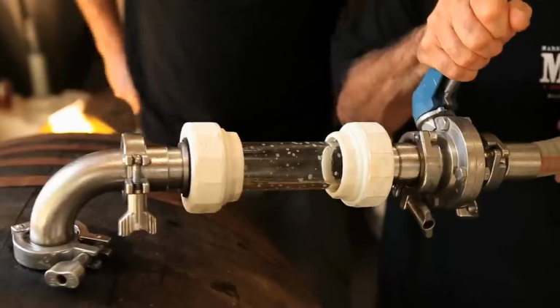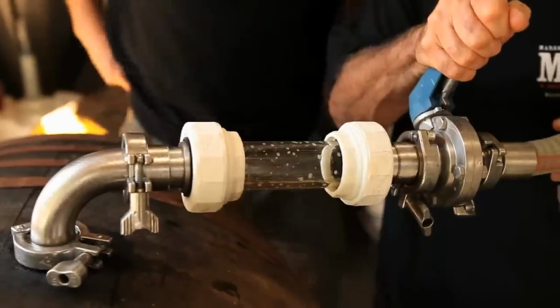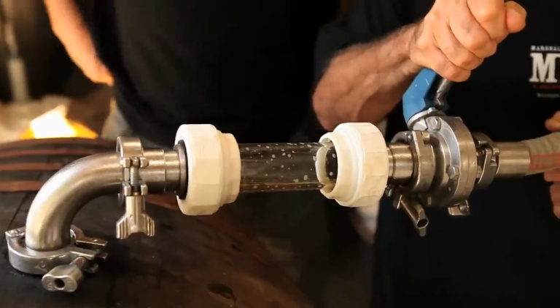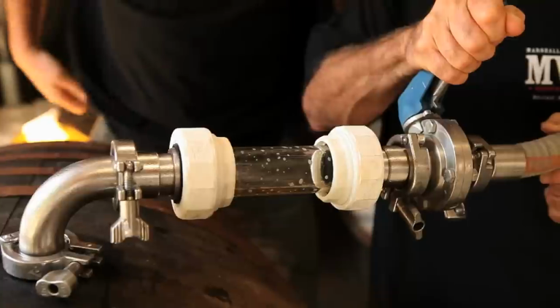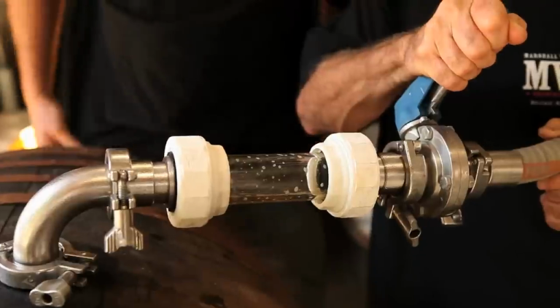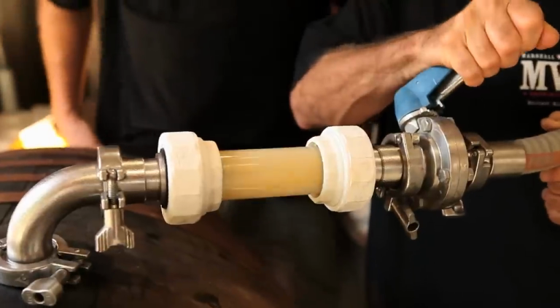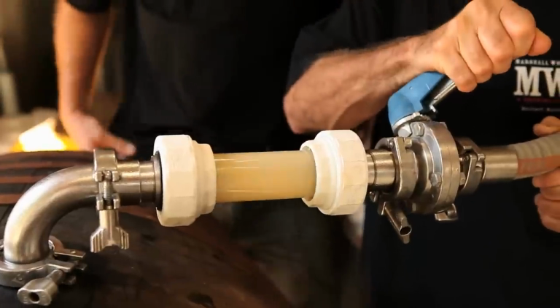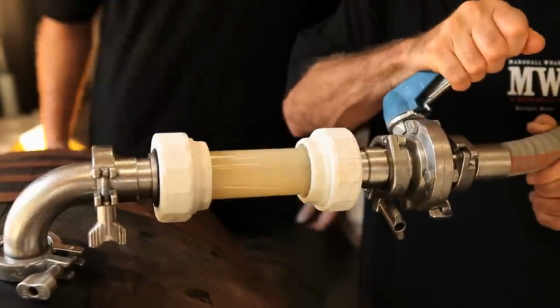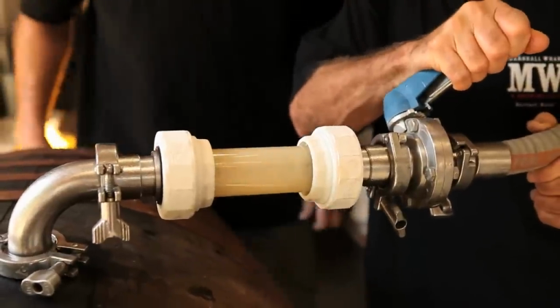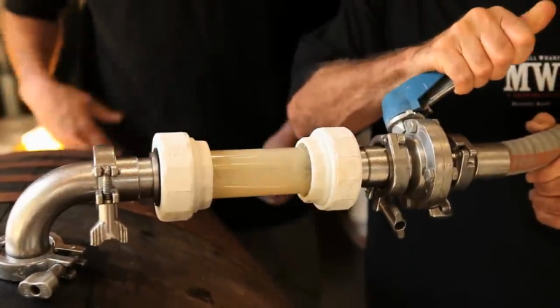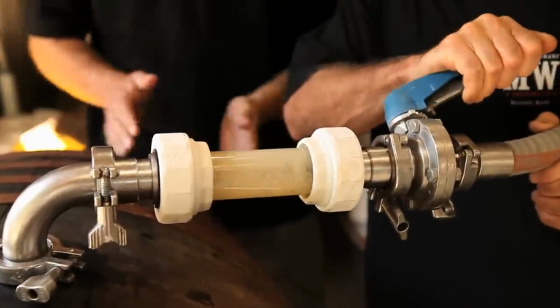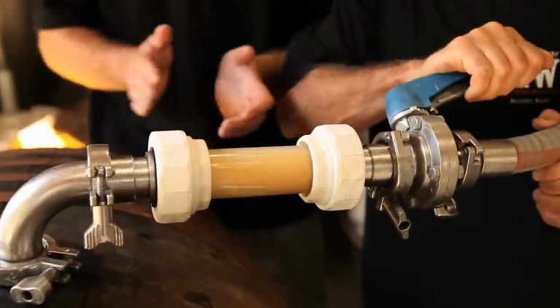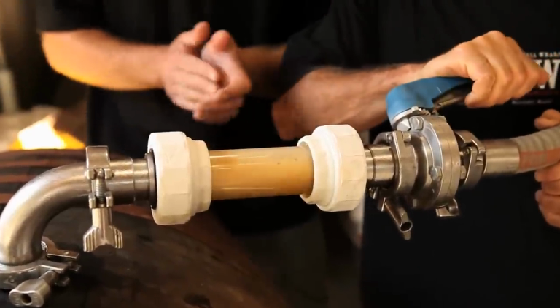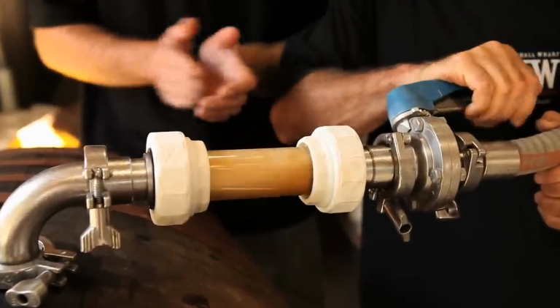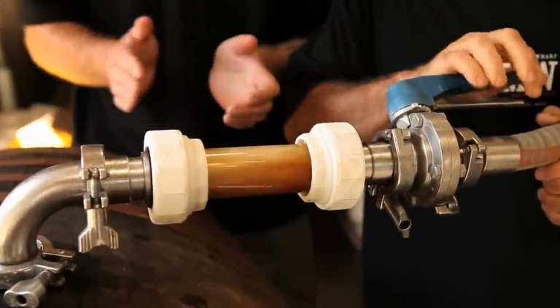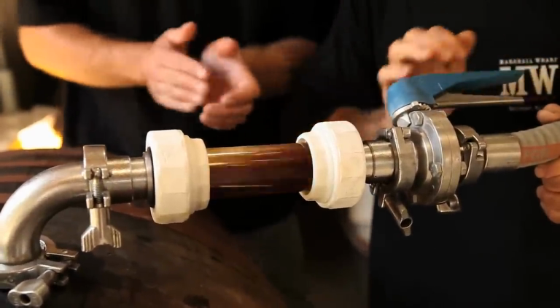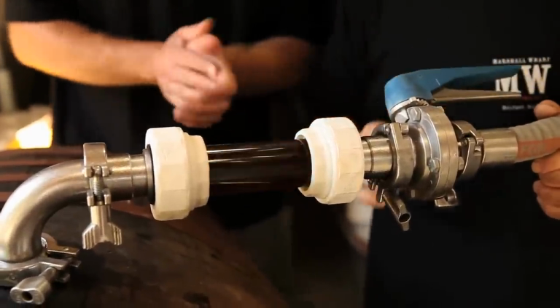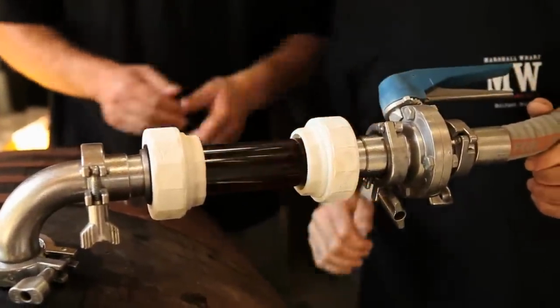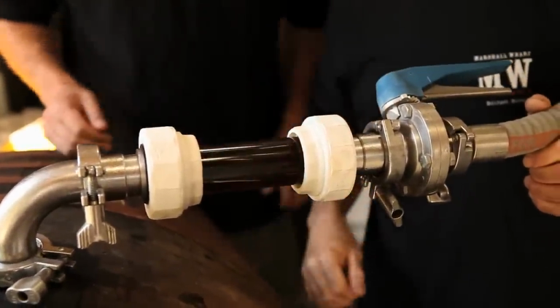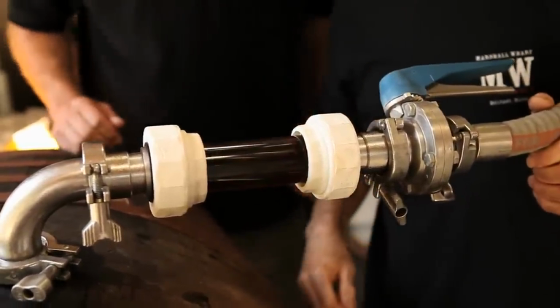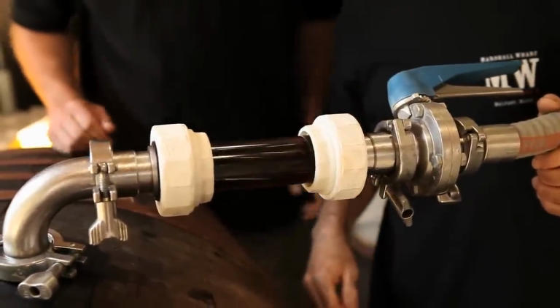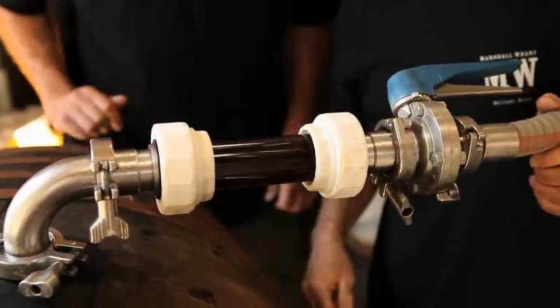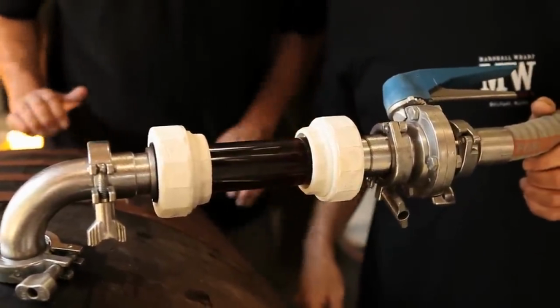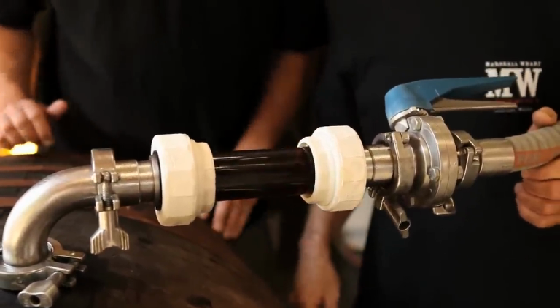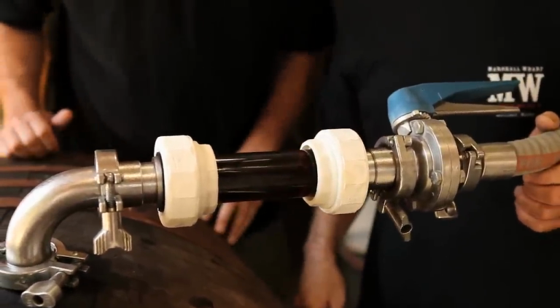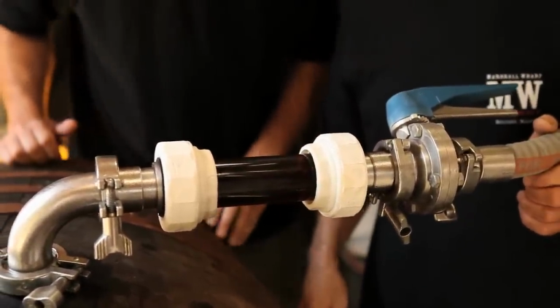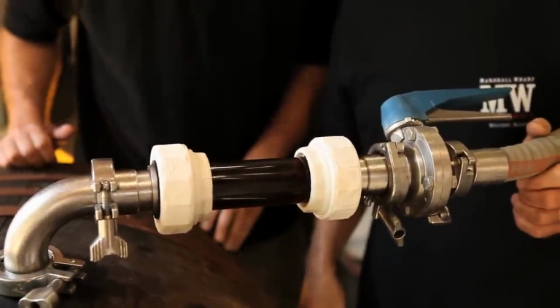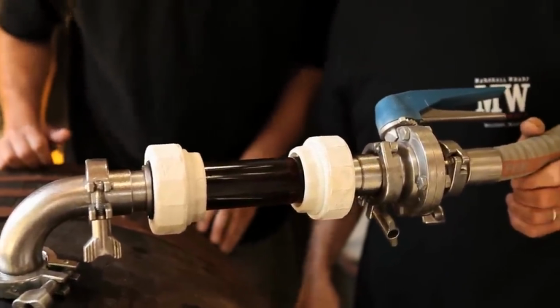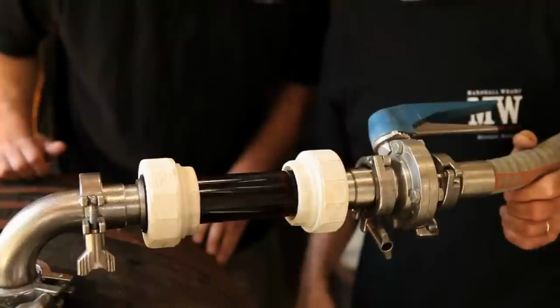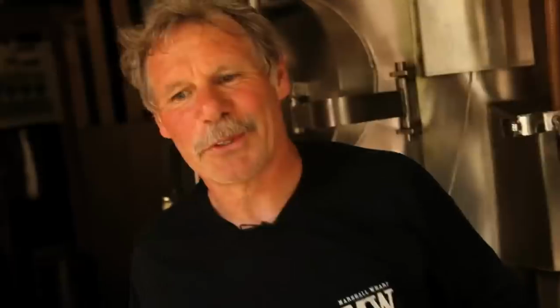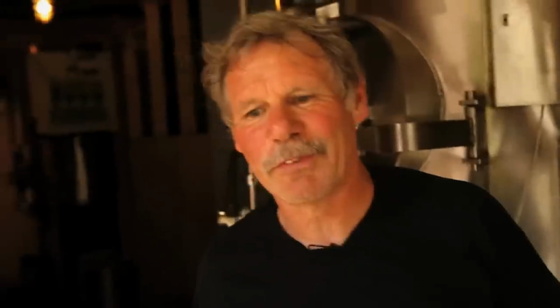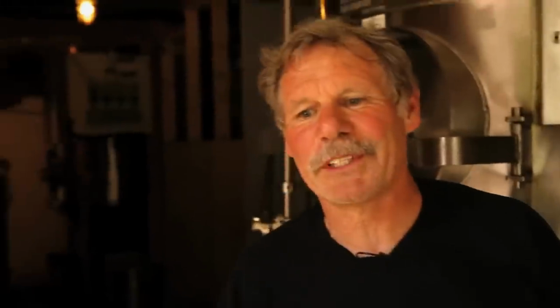Off we go. Bring on the beer. Flash of CO2 — there's the 59. Fill that butt, Old 59.